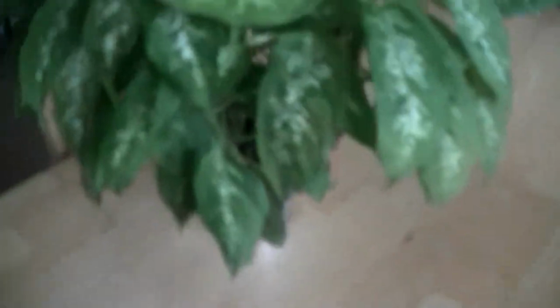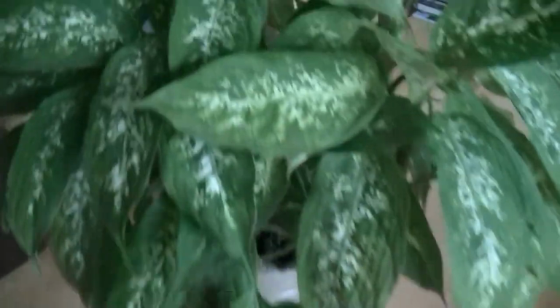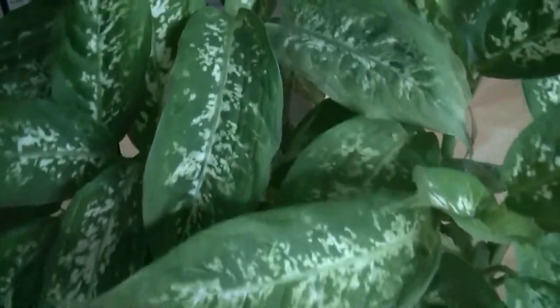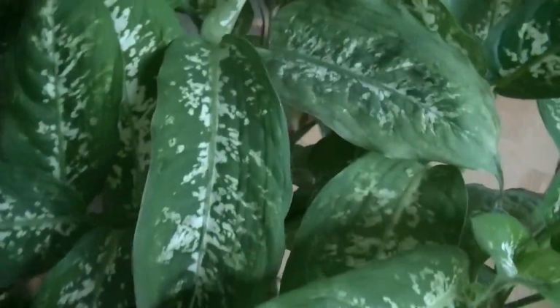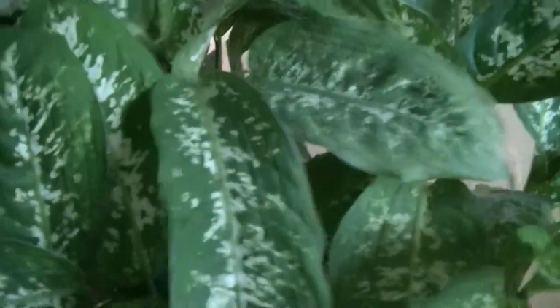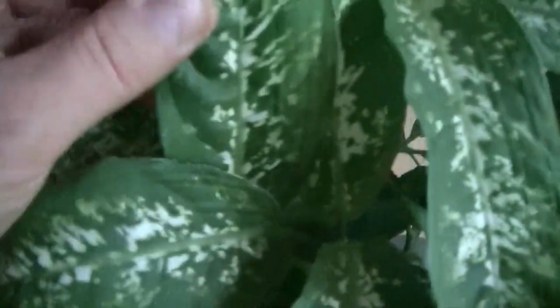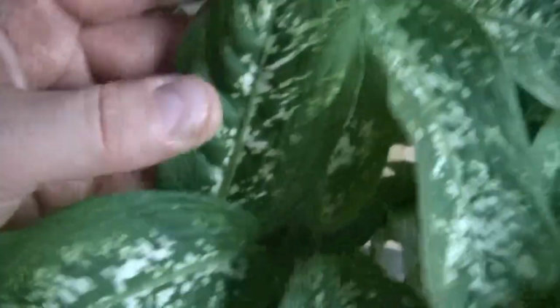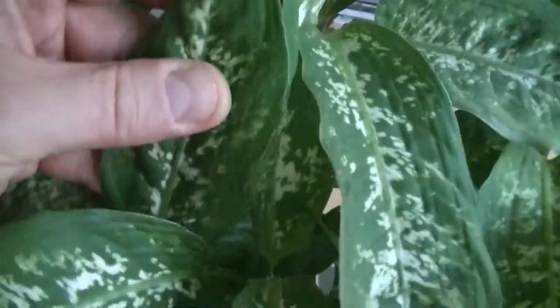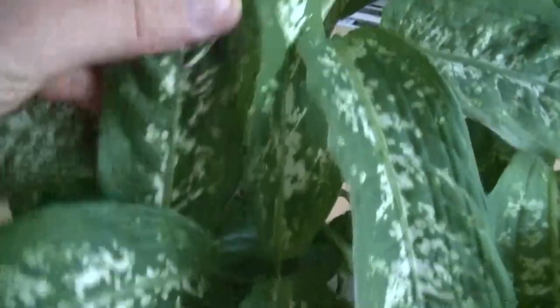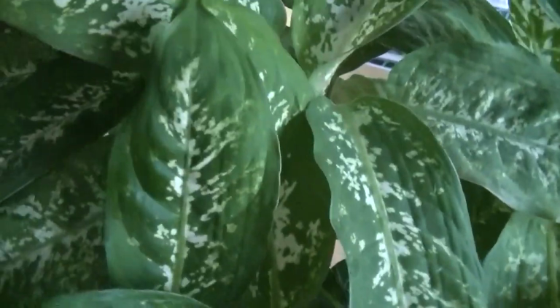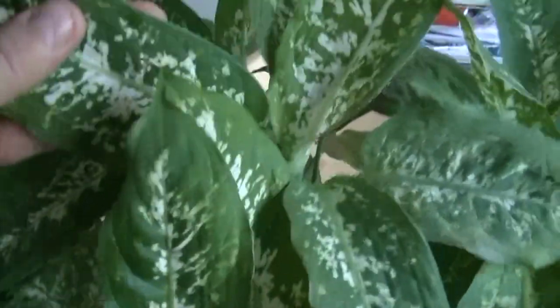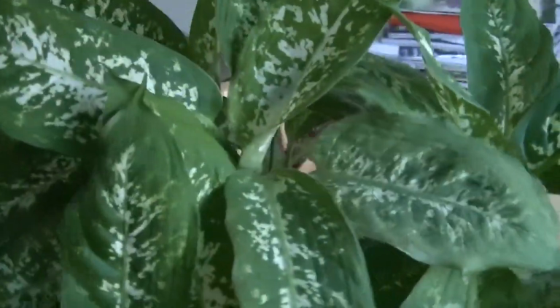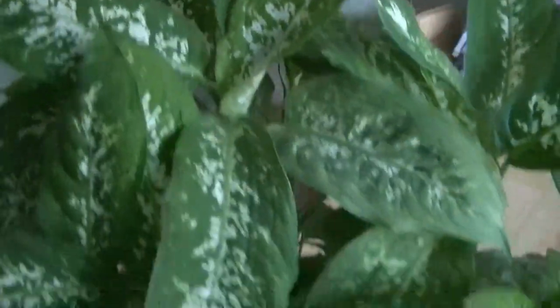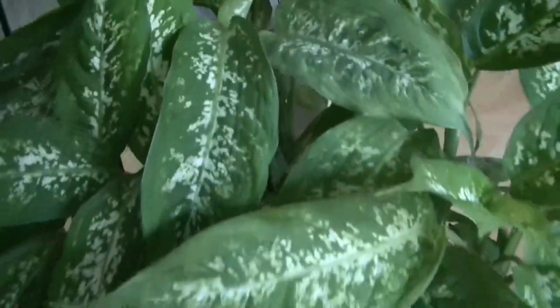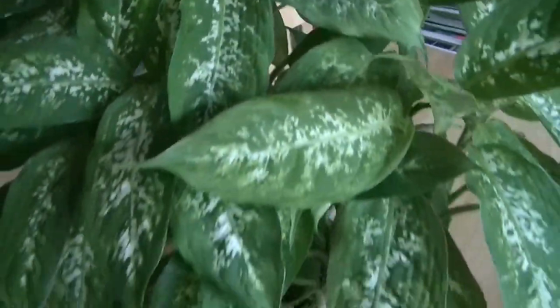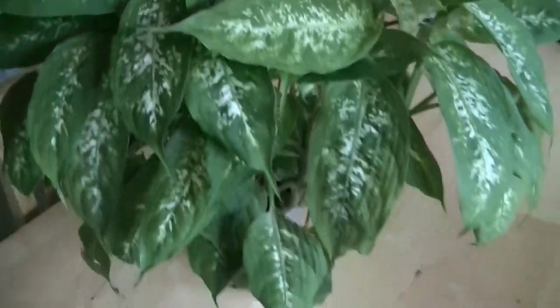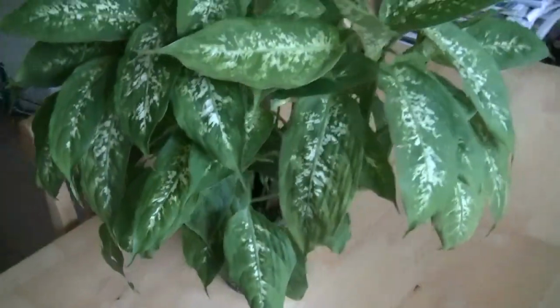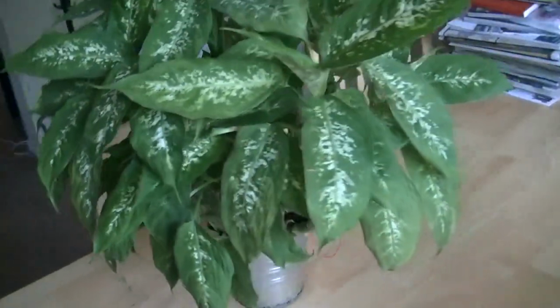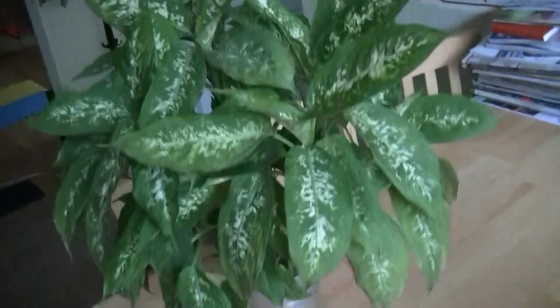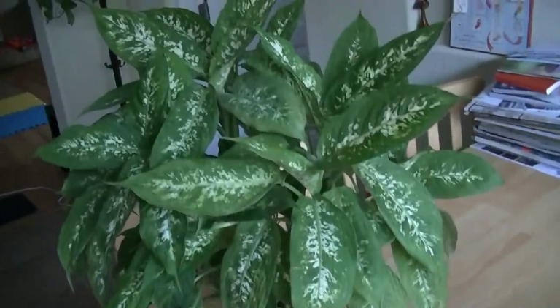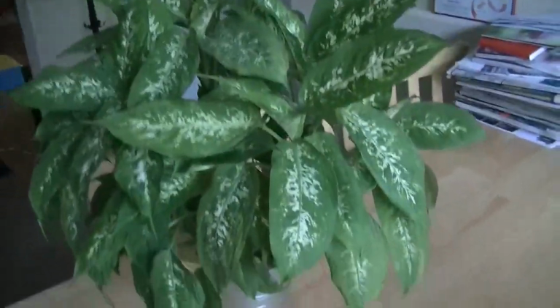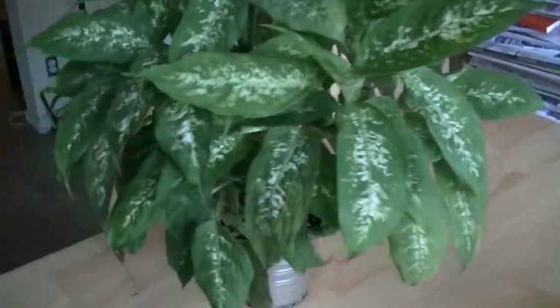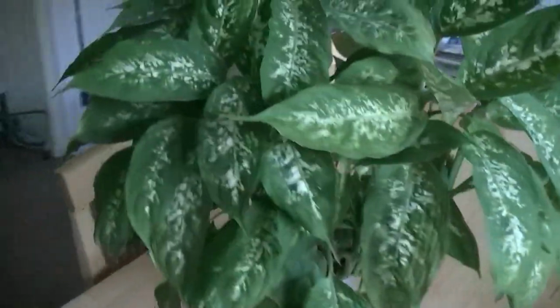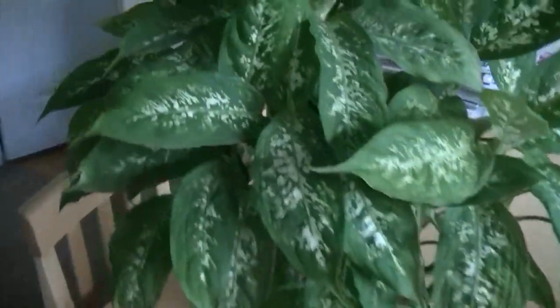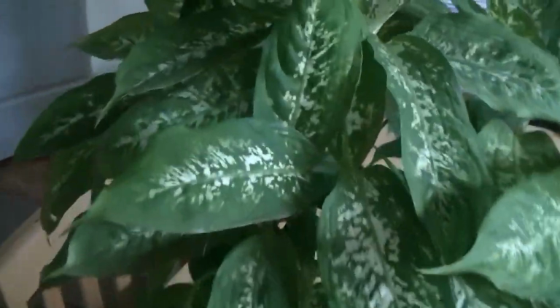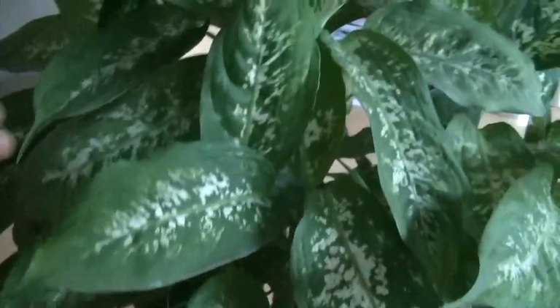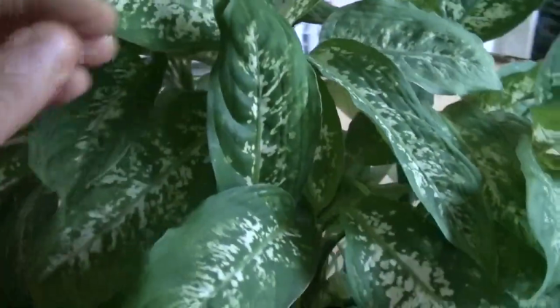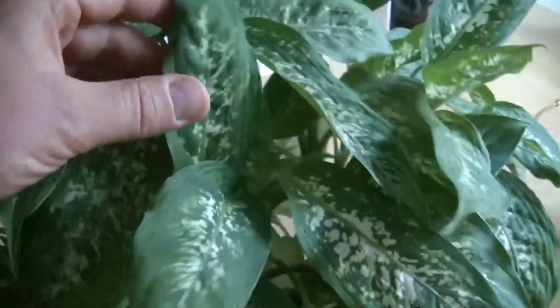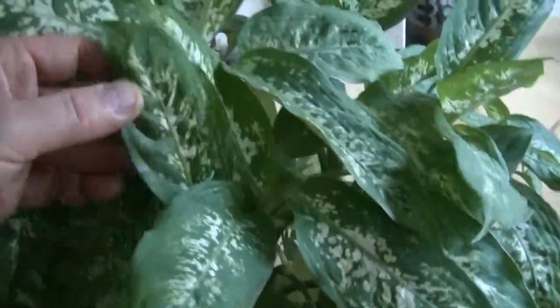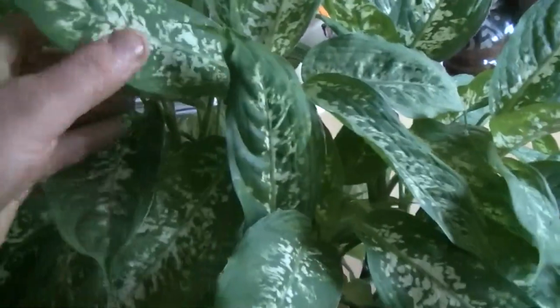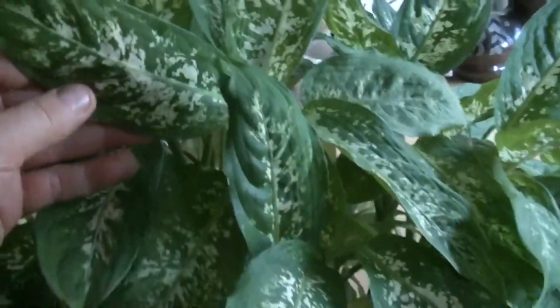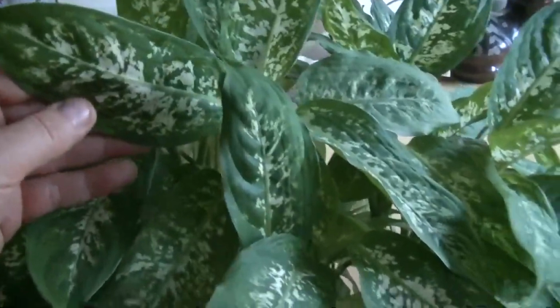This plant here is a Diefenbachia. This is how the Diefenbachia is supposed to grow. You look at this plant — it's very healthy. It has a lot of leaves and the leaves are the size of your hand with lots of nice patterning.